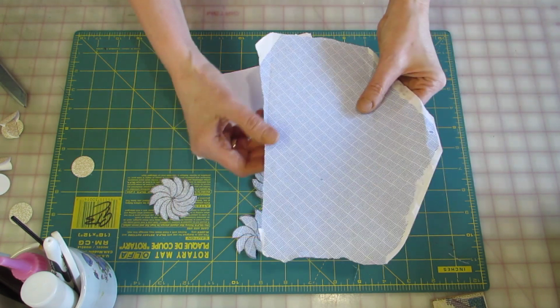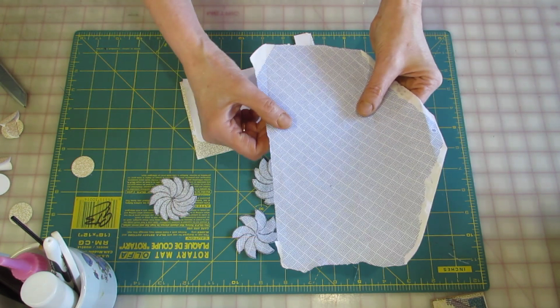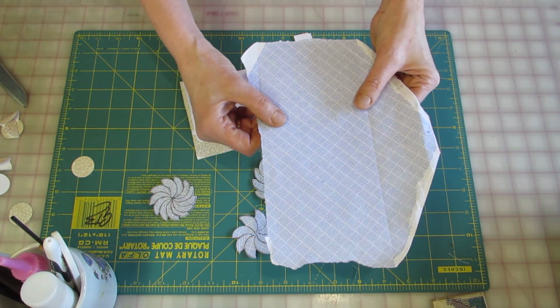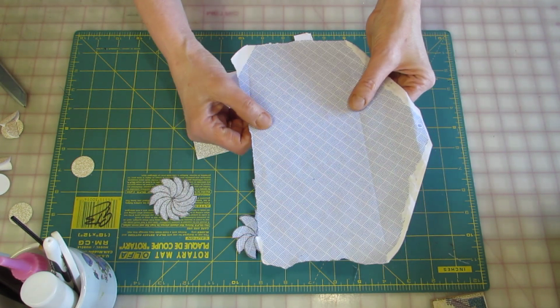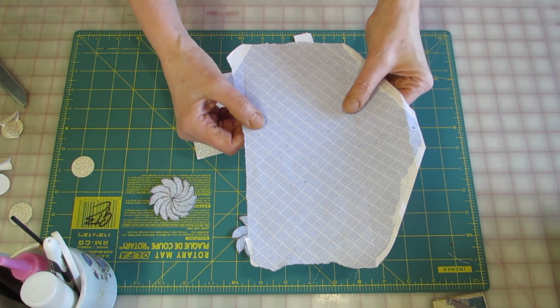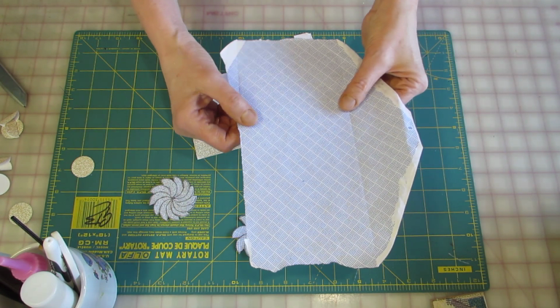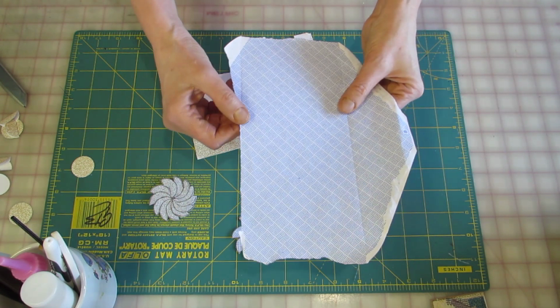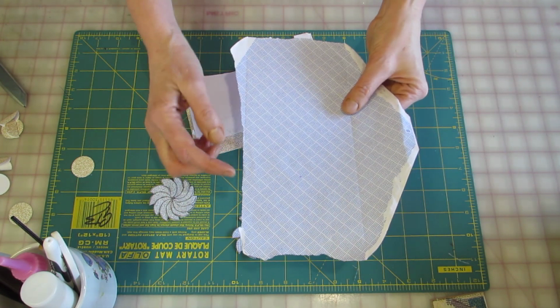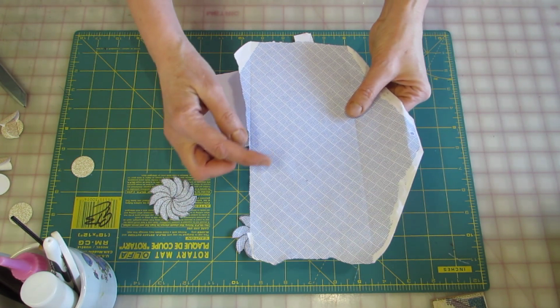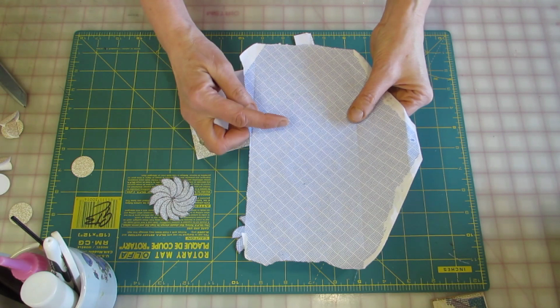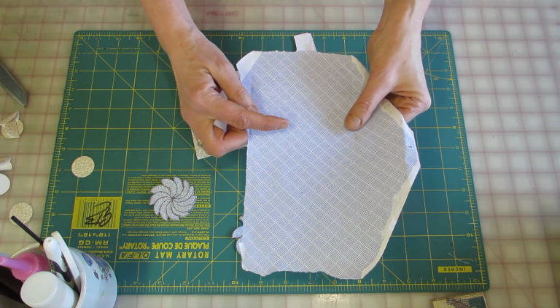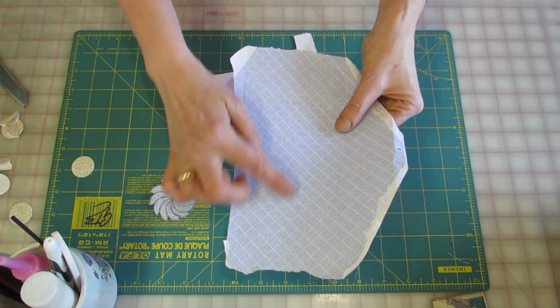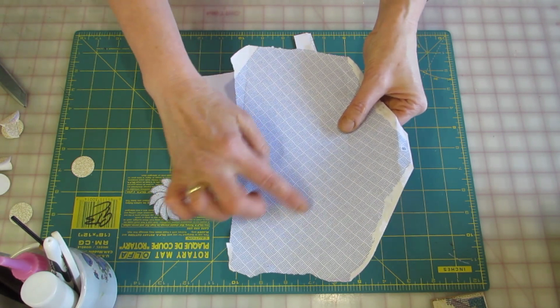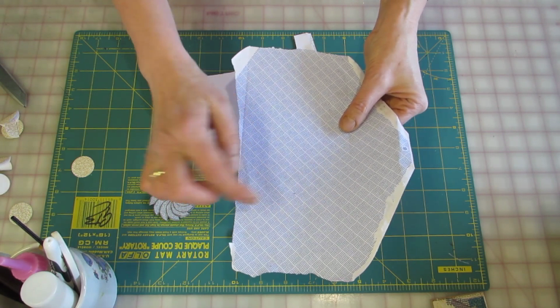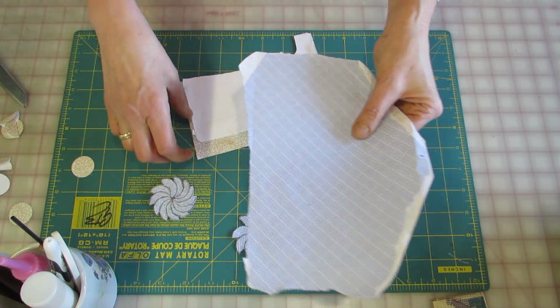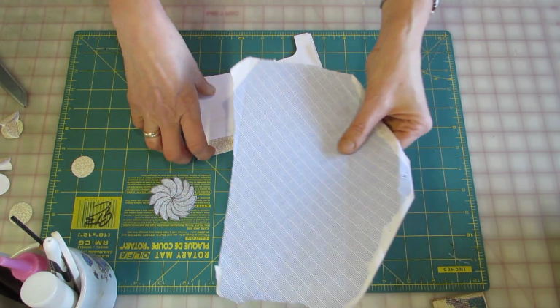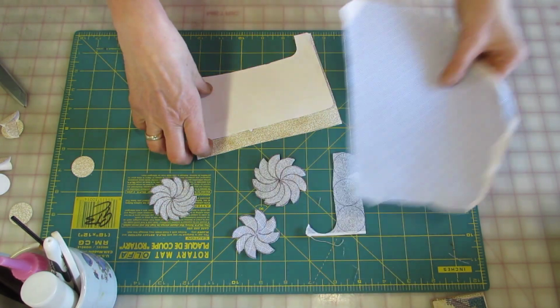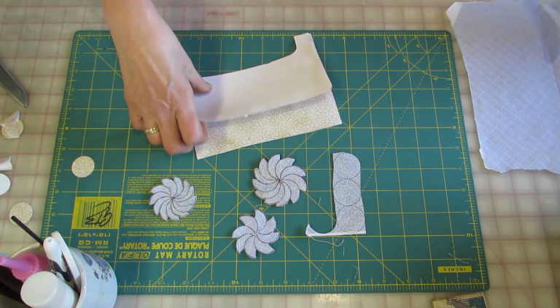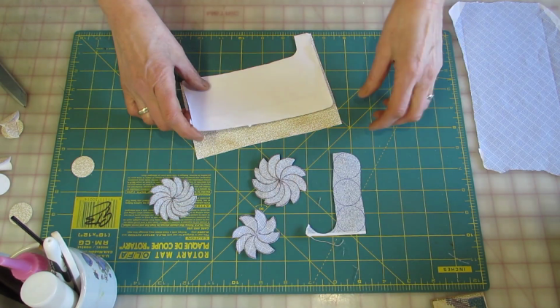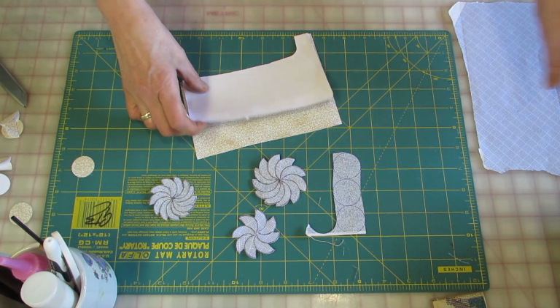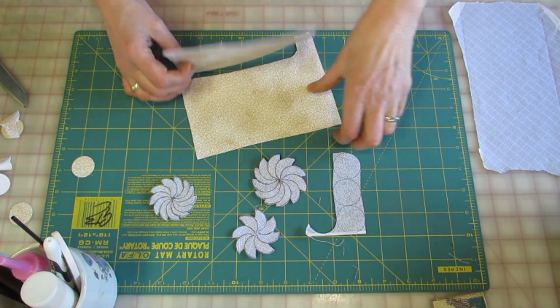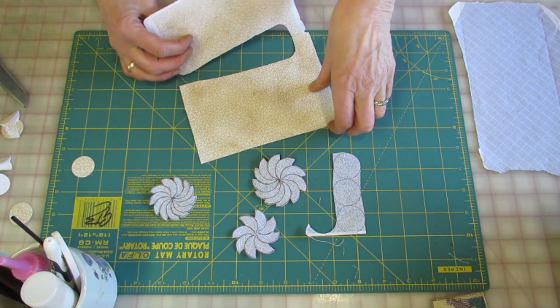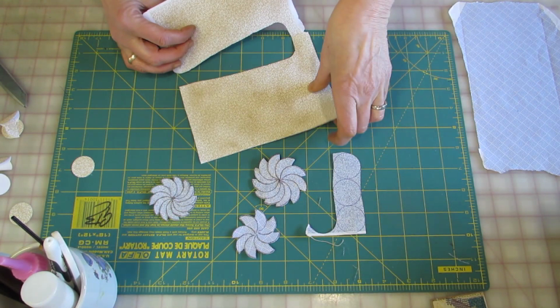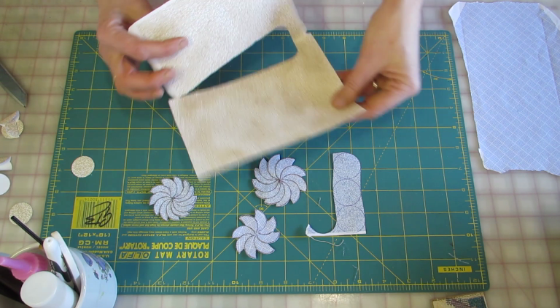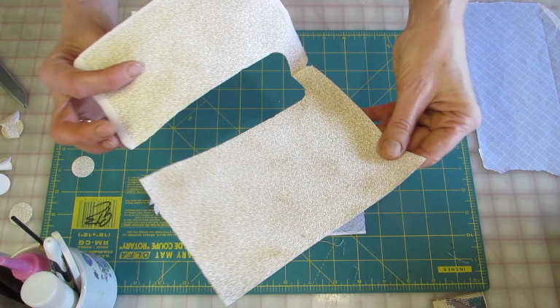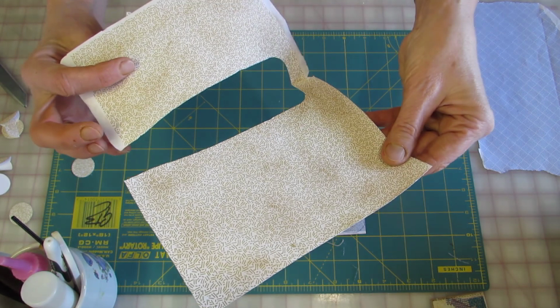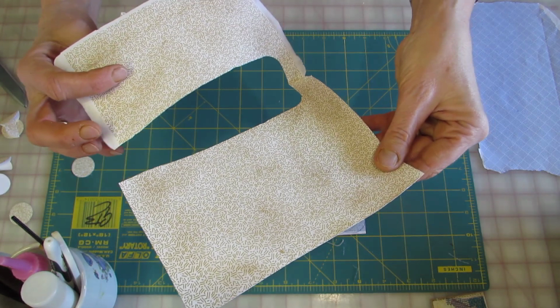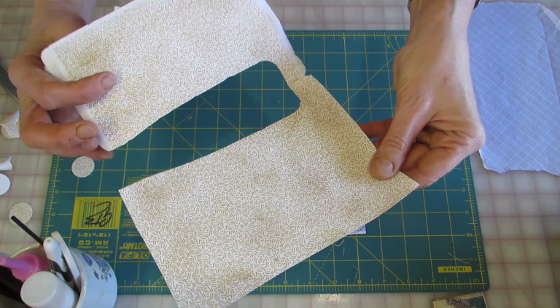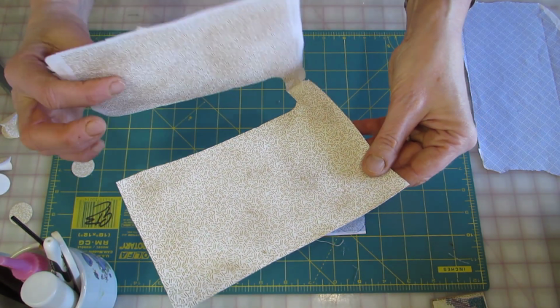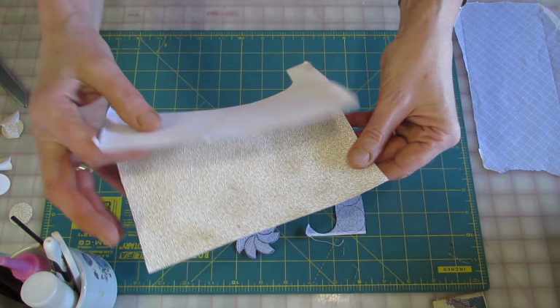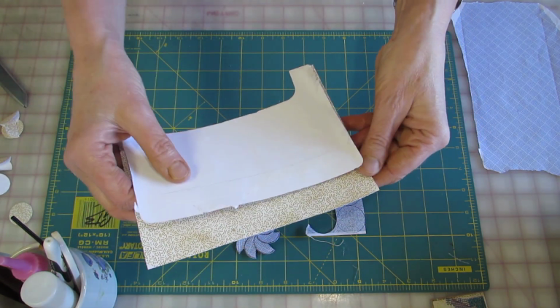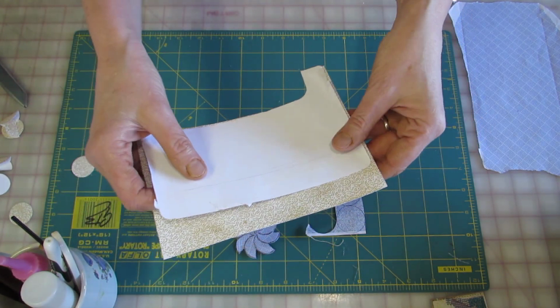This is made using the inside of an envelope. This one has a kind of checkered pattern, and here I have one with all kinds of stripeys. This looks really nice.